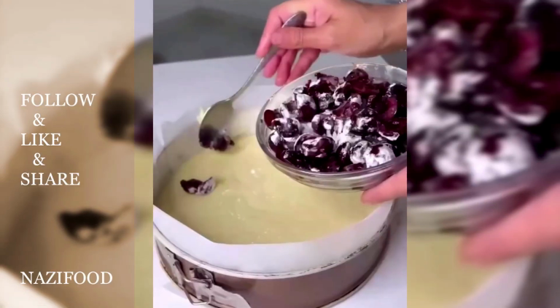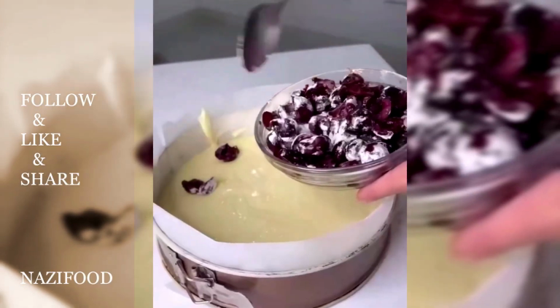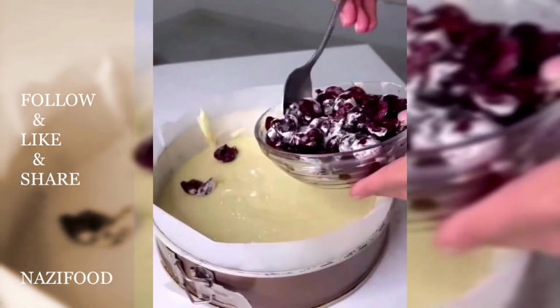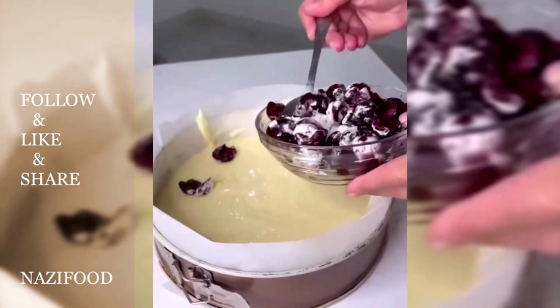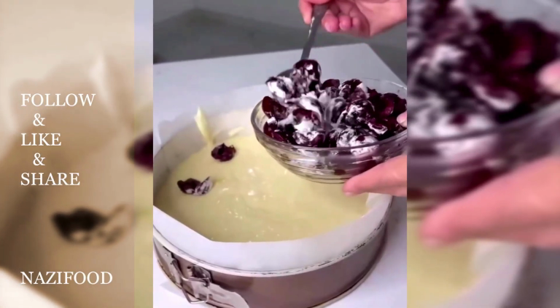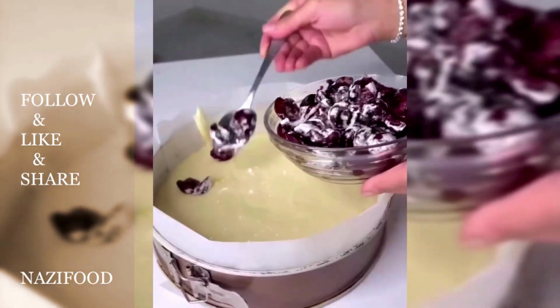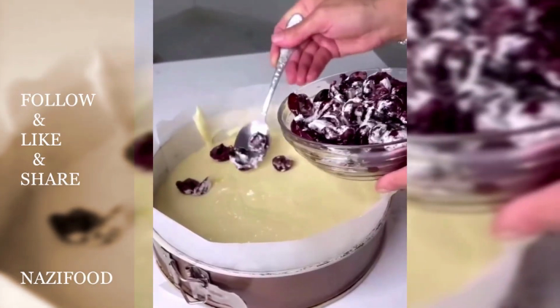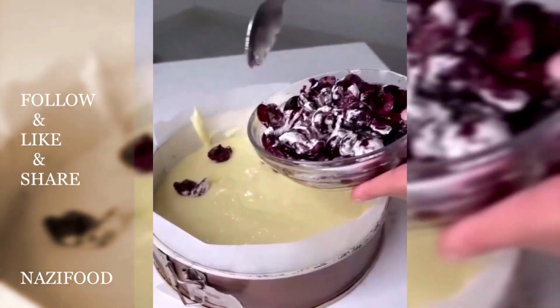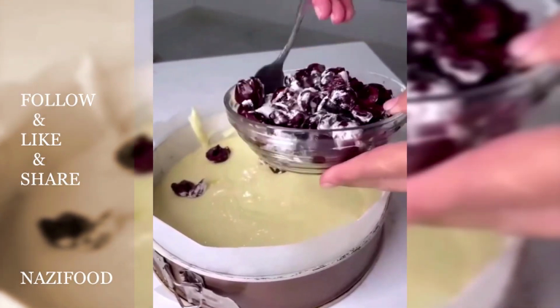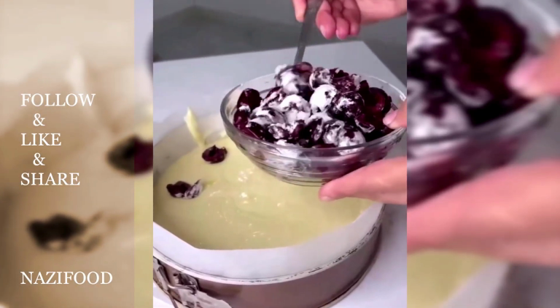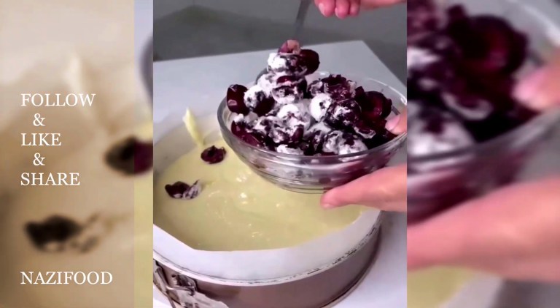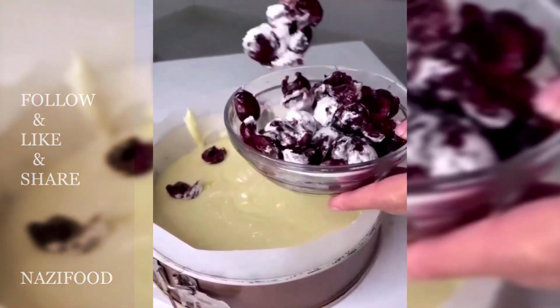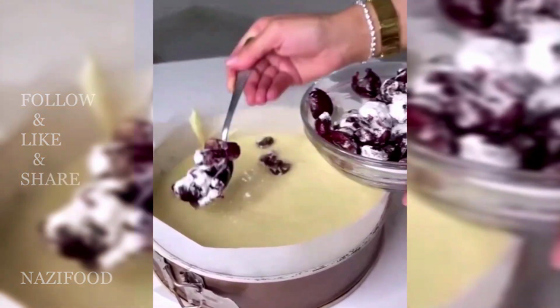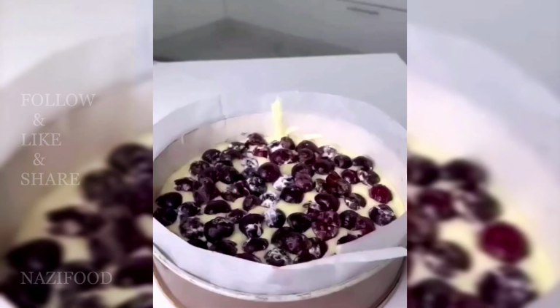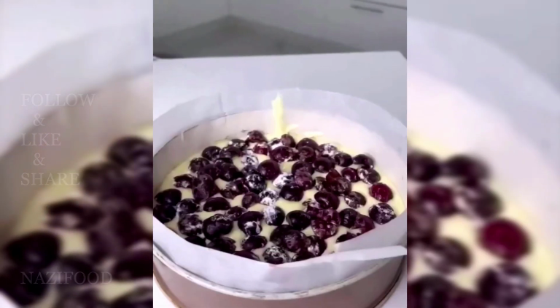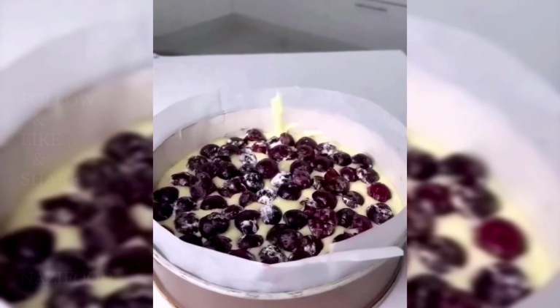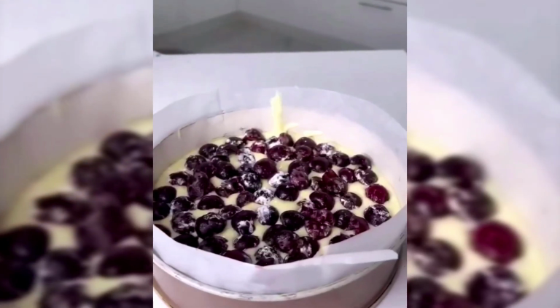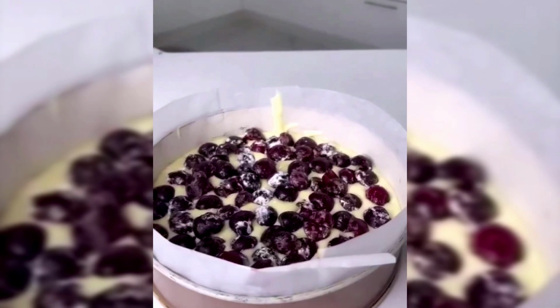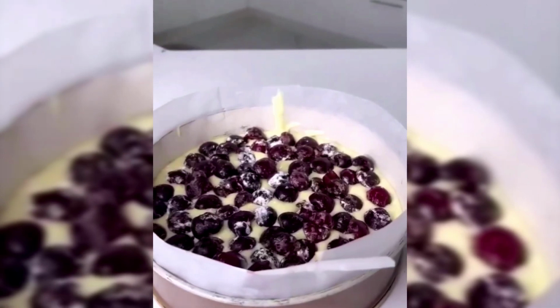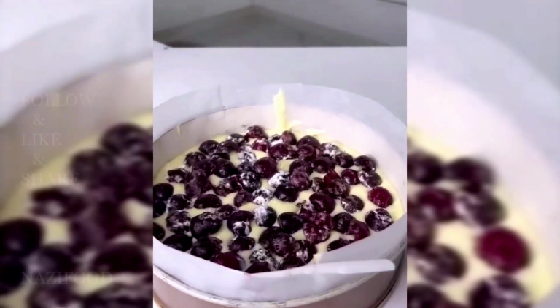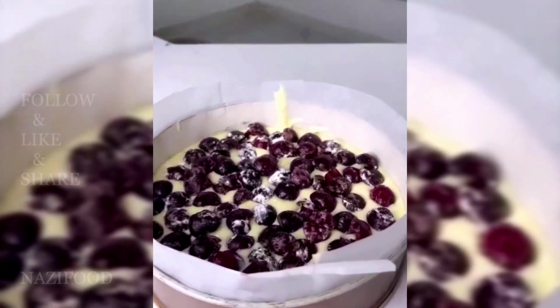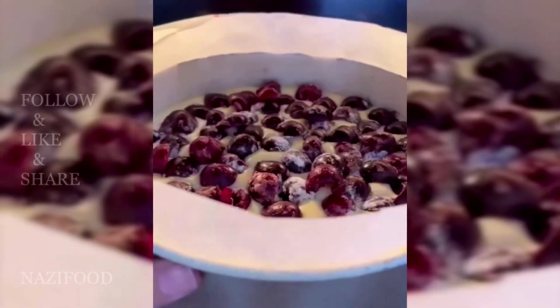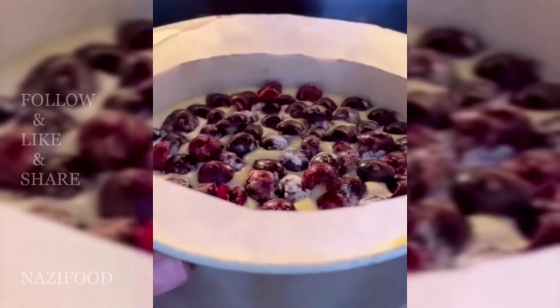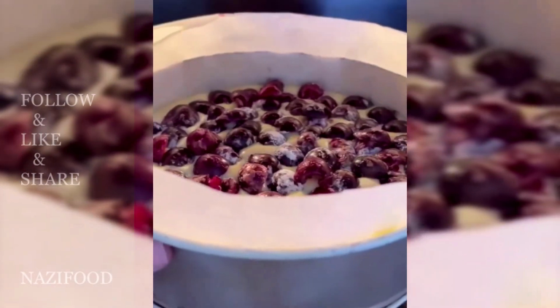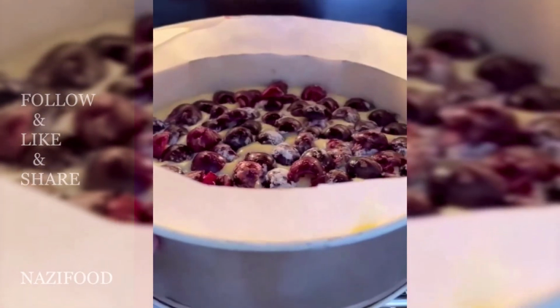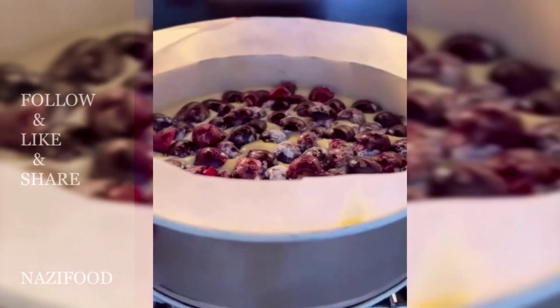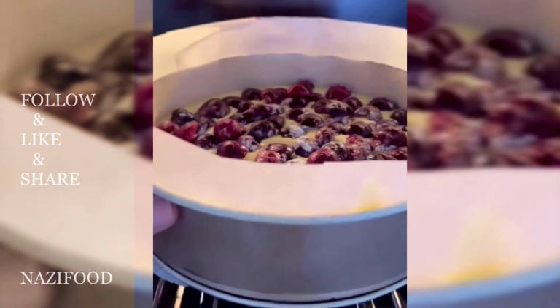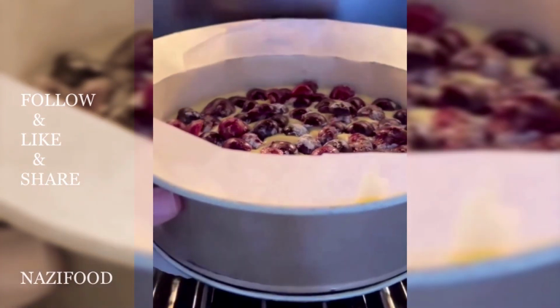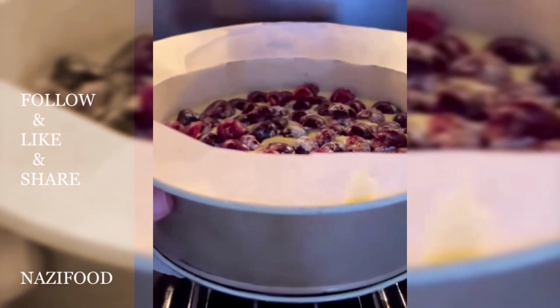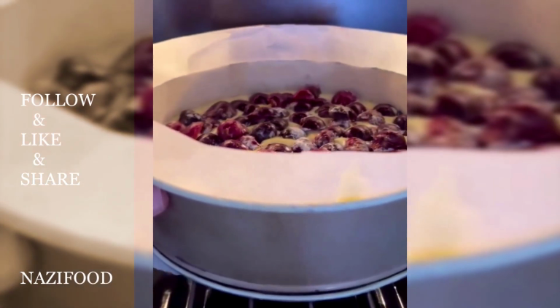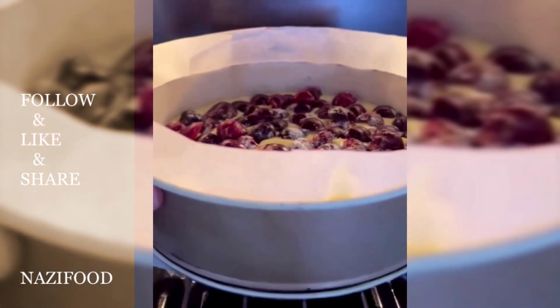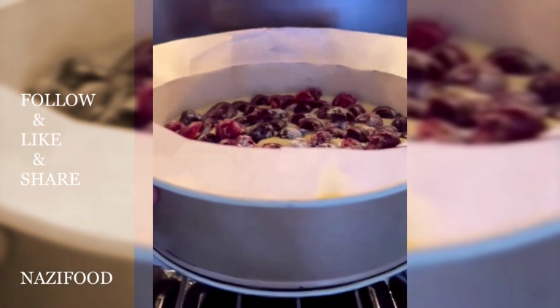Bake in a preheated oven at 180 degrees Celsius for 45 to 50 minutes until cooked through. Enjoy your cherry cake!